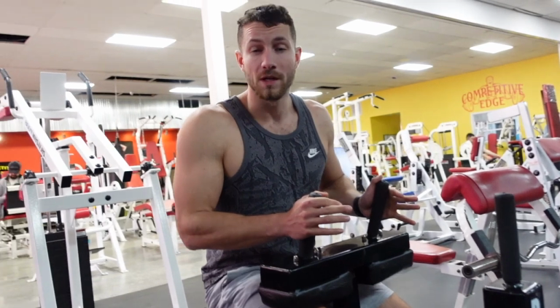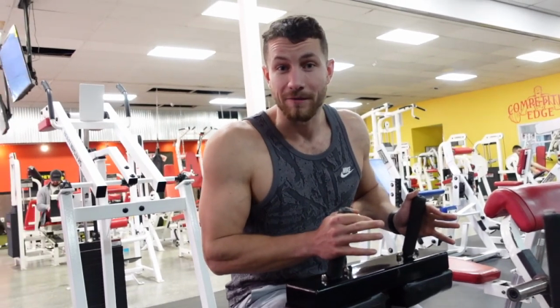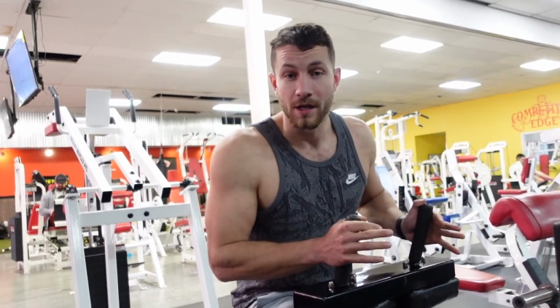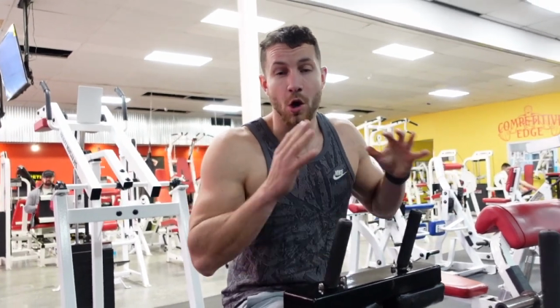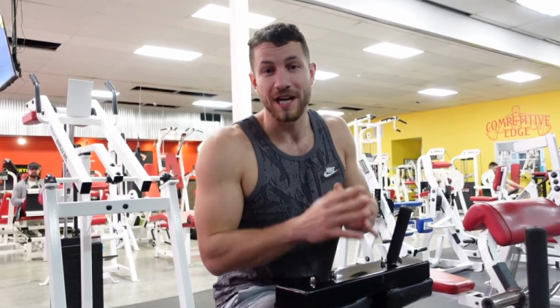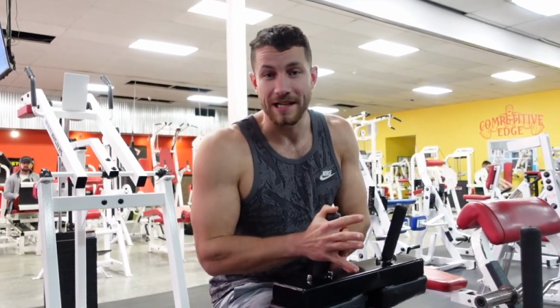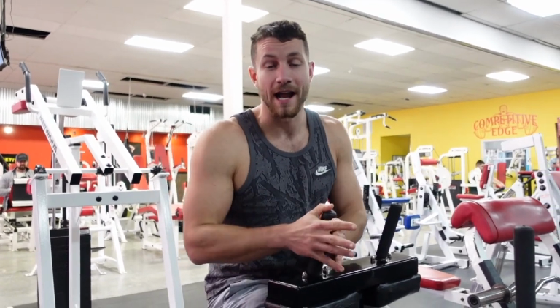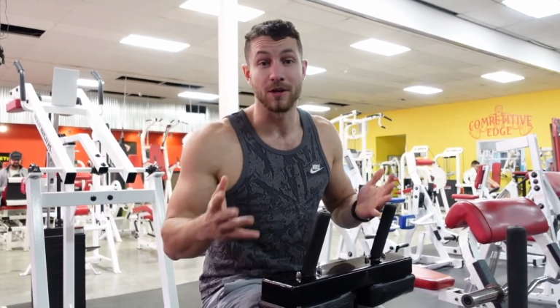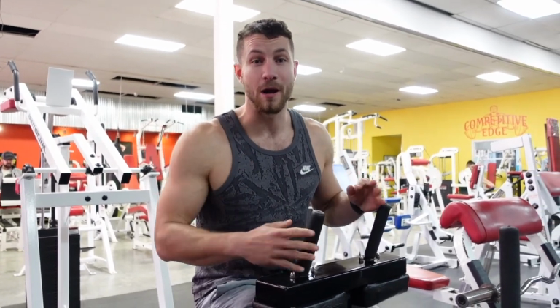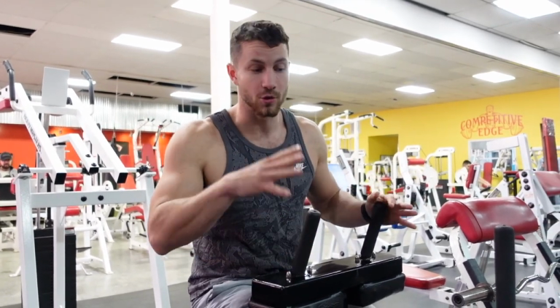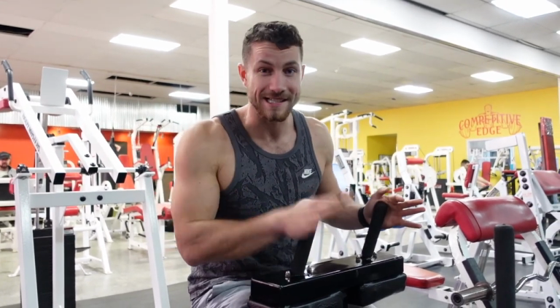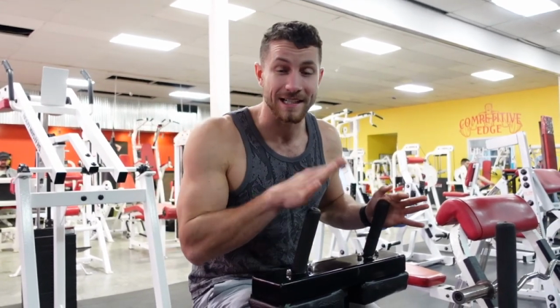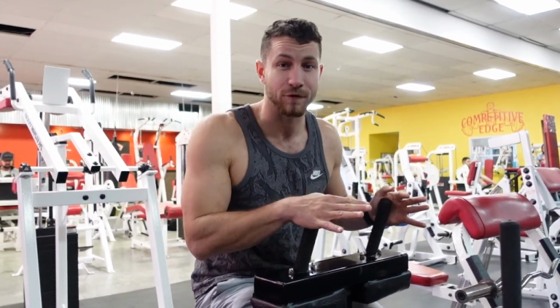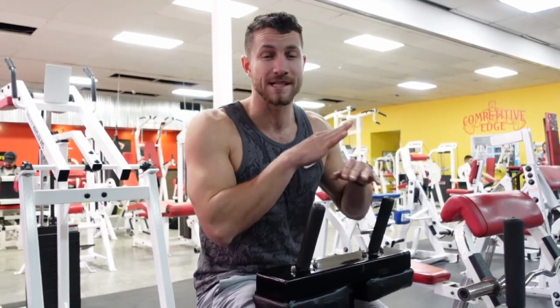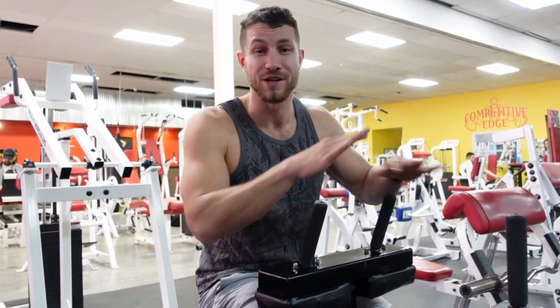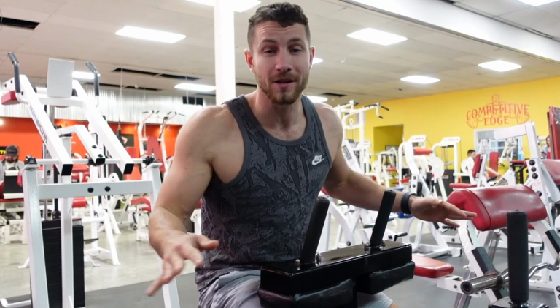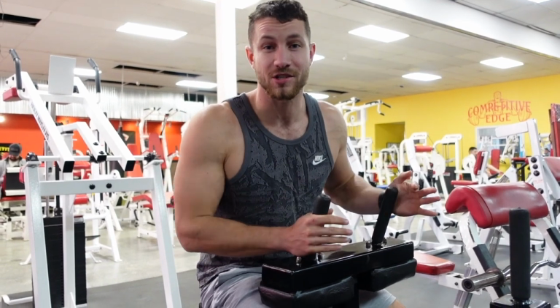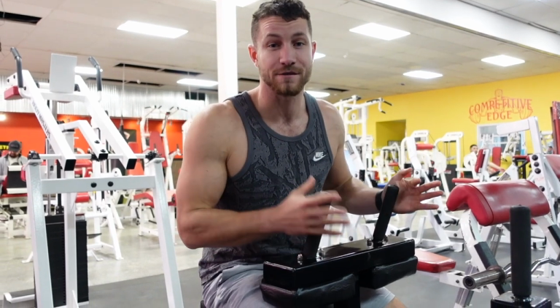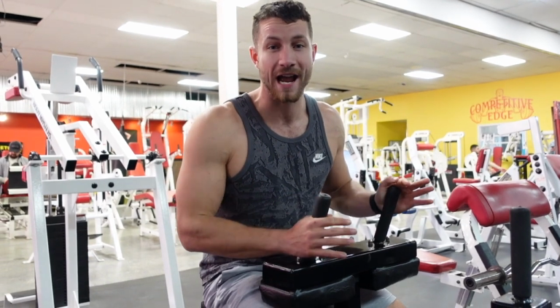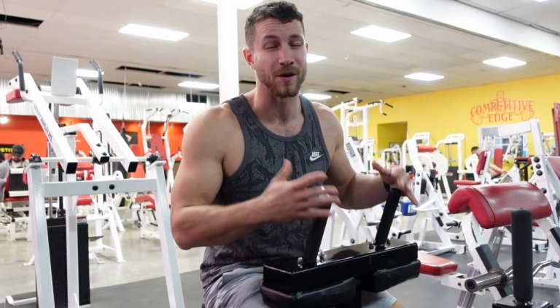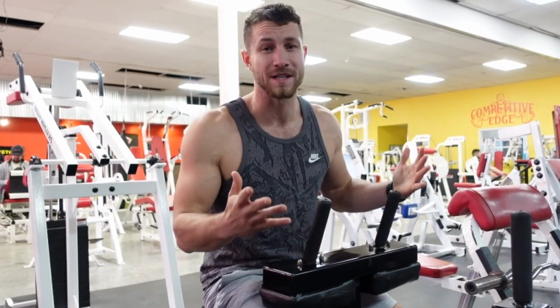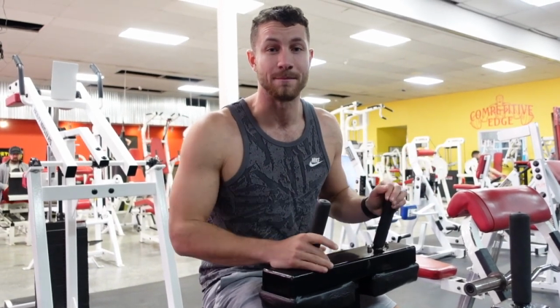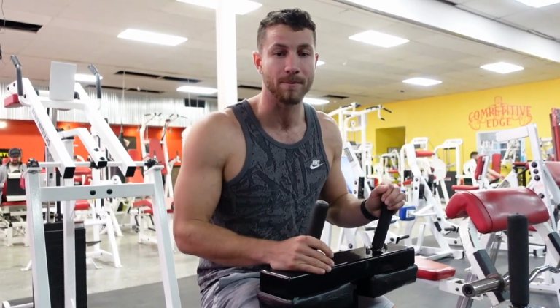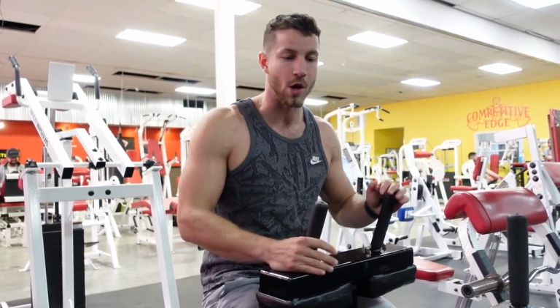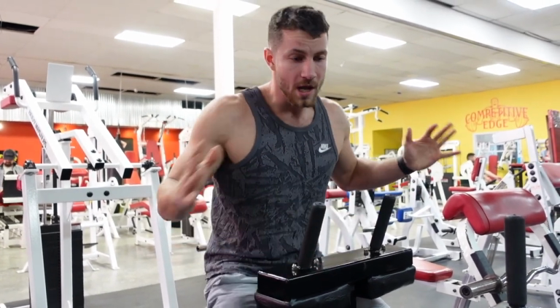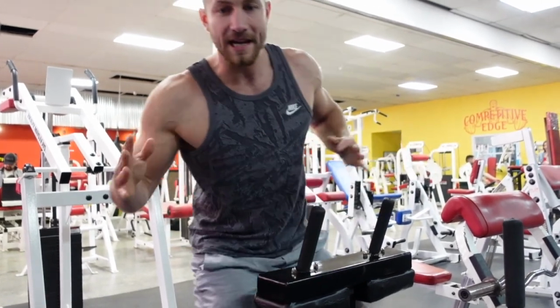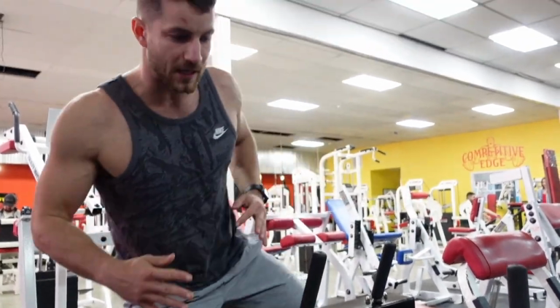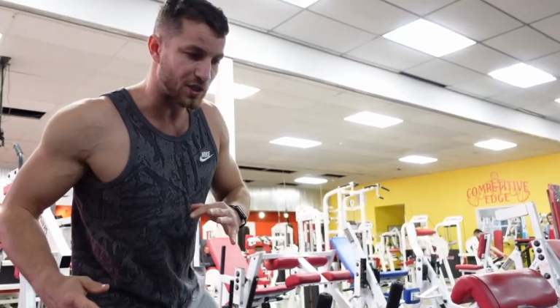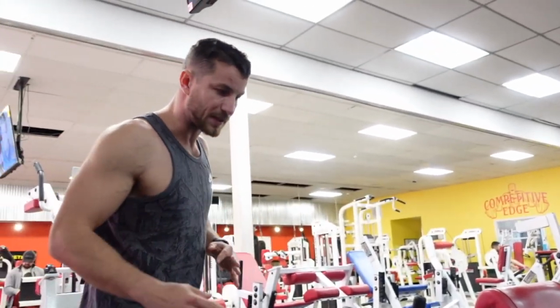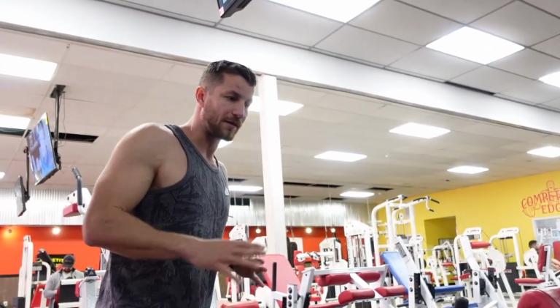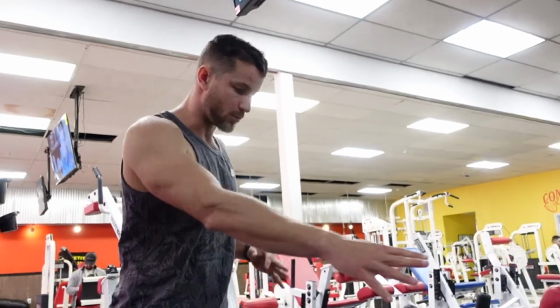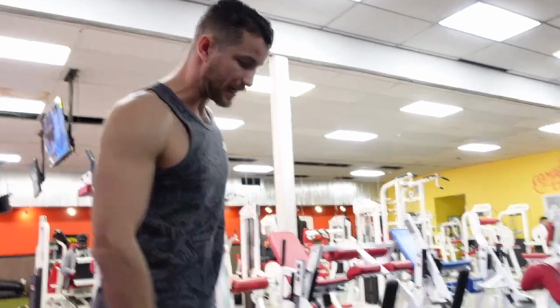What's up everyone? Coach KG here and I'm going to show you how to do a seated calf raise. Phenomenal exercise for your calves but often done improperly. So just A to Z, we're going to jump into it. I've got some weight here.